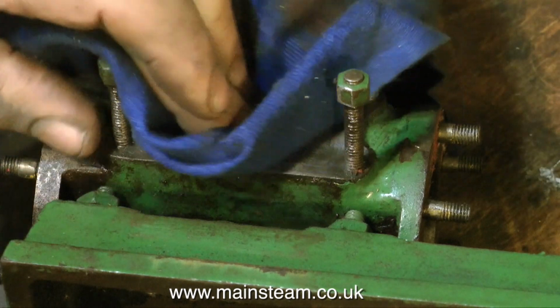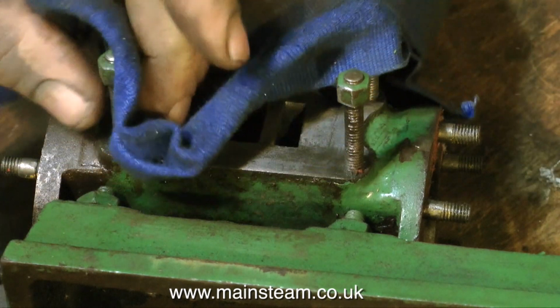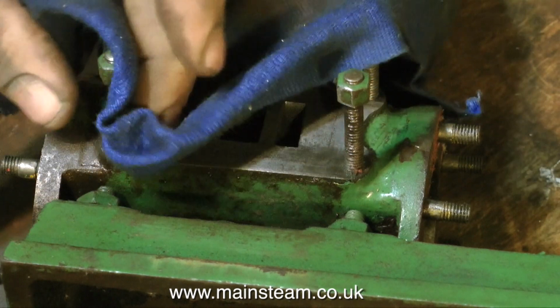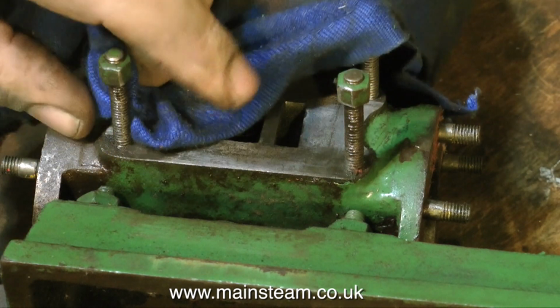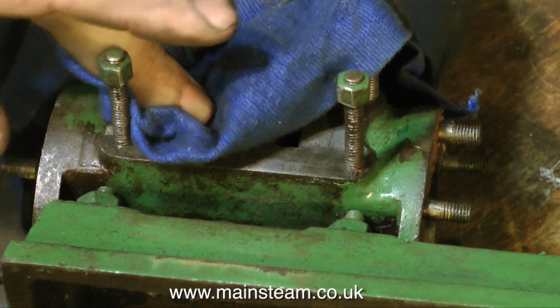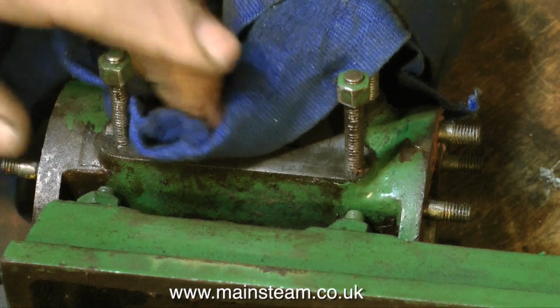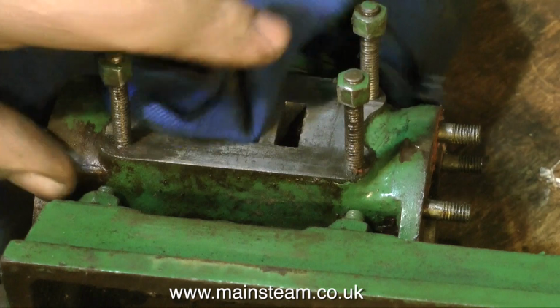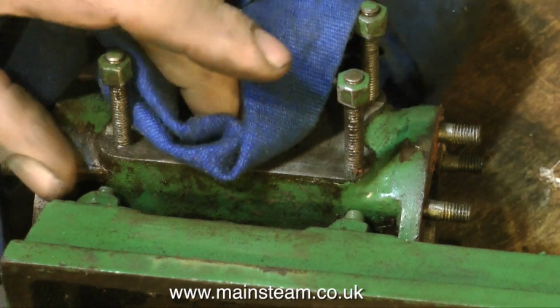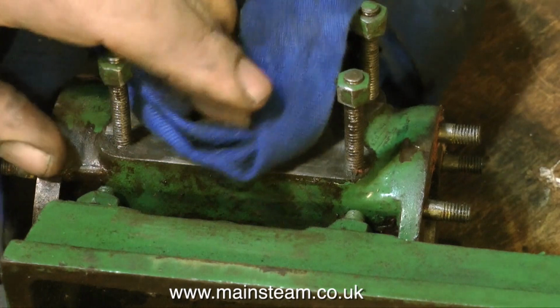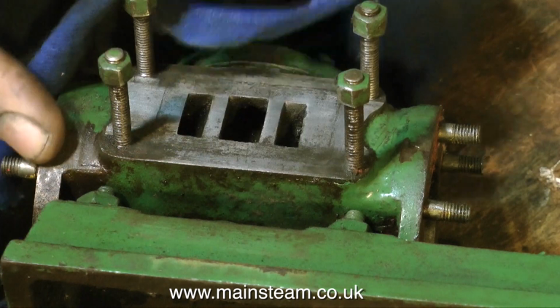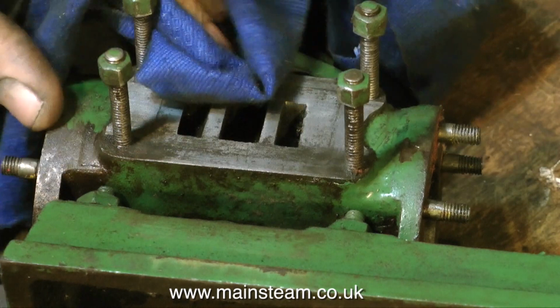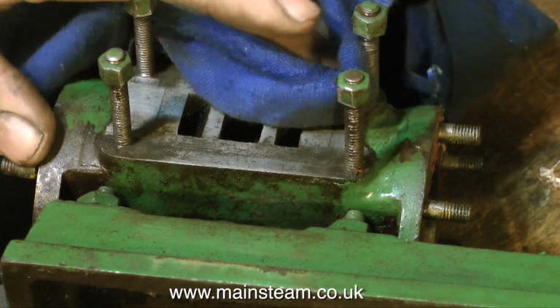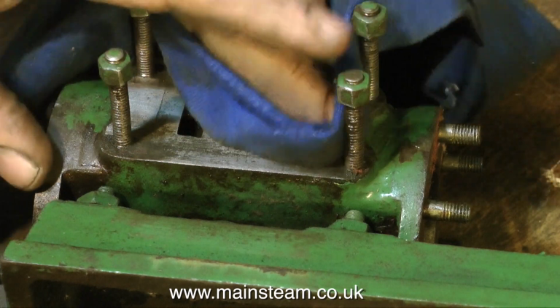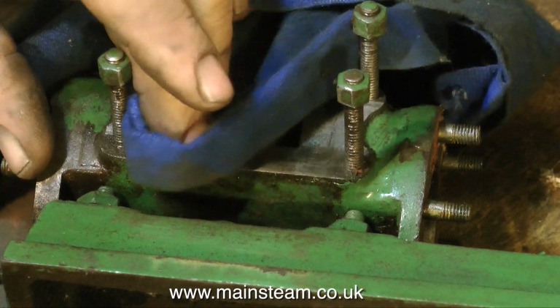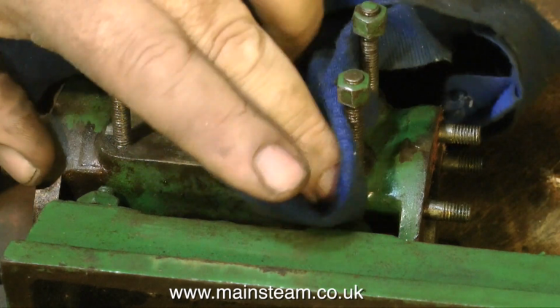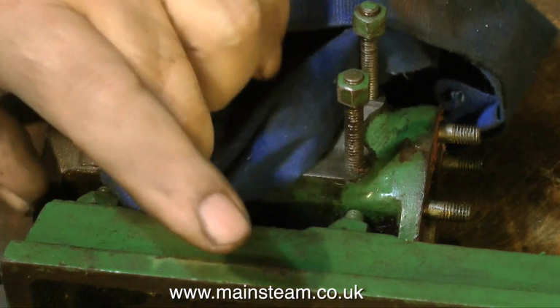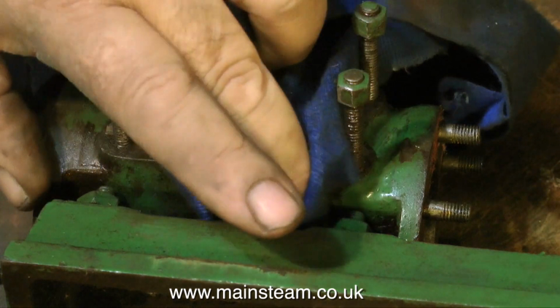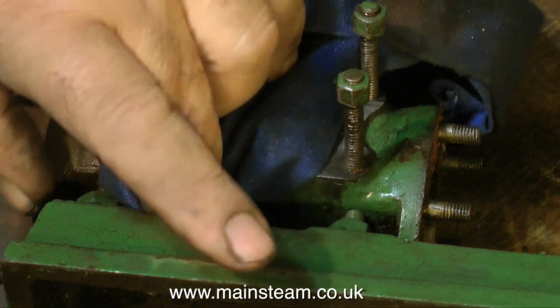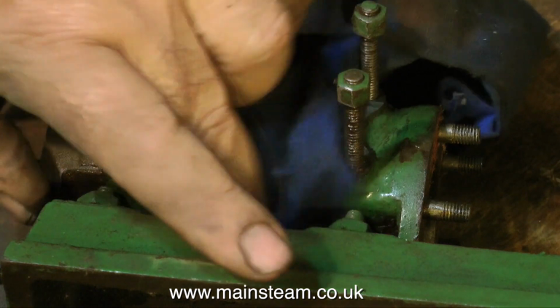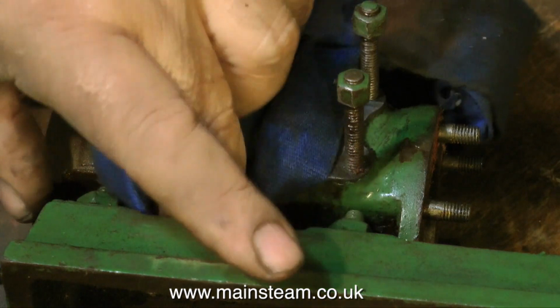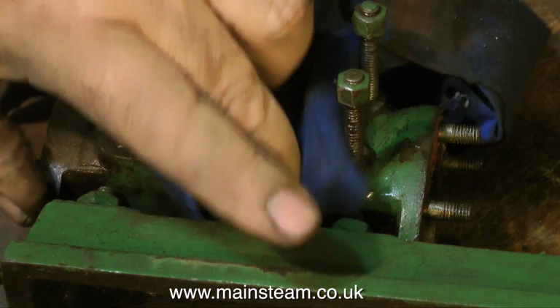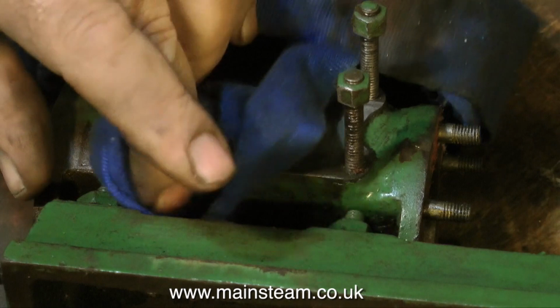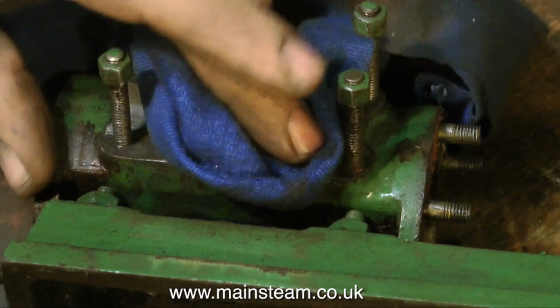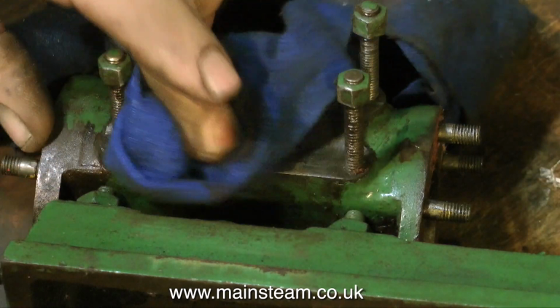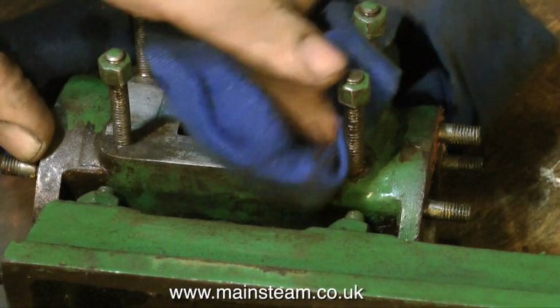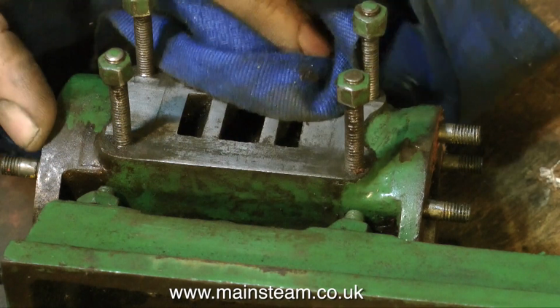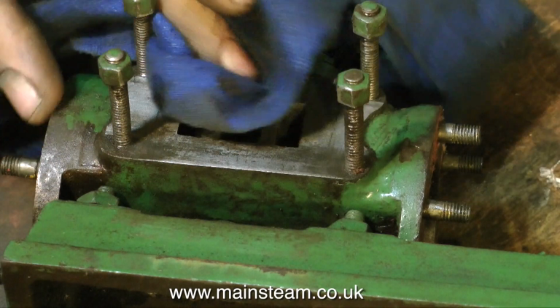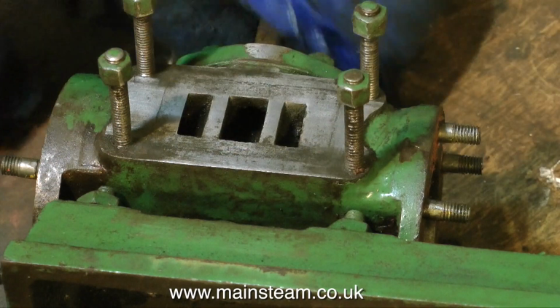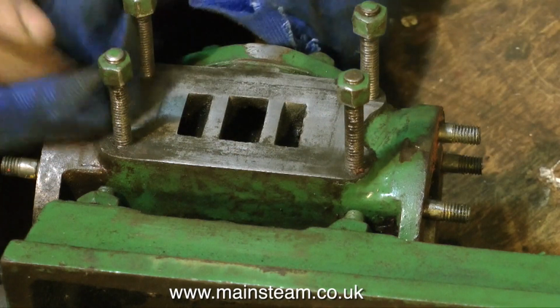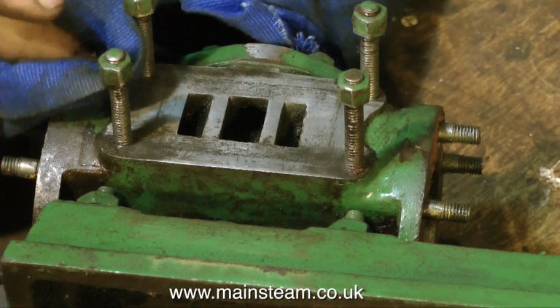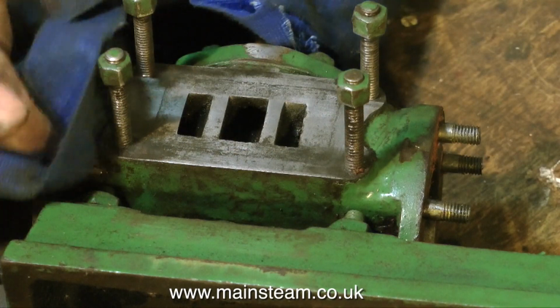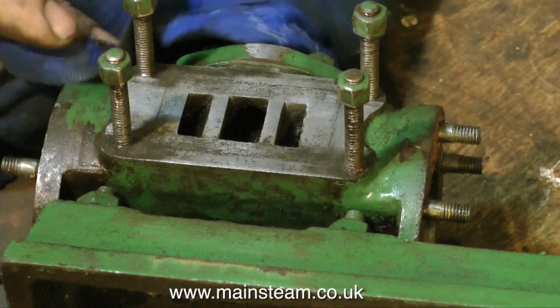The port face no longer has that just-machined look and it's a little bit tarnished, but it will be fine. That's it for now — thanks for watching and I hope you found it useful.